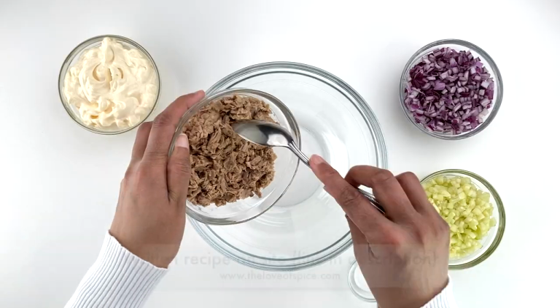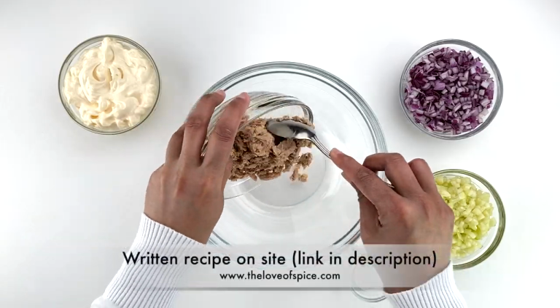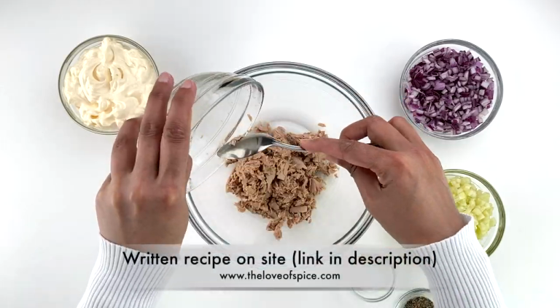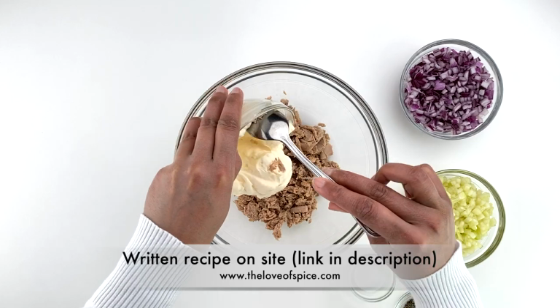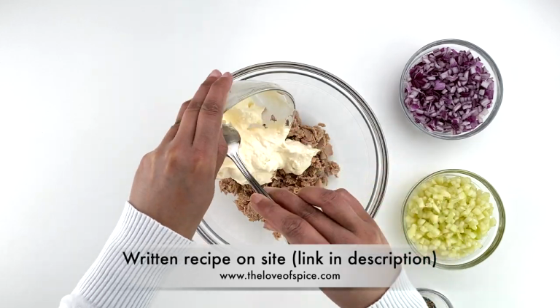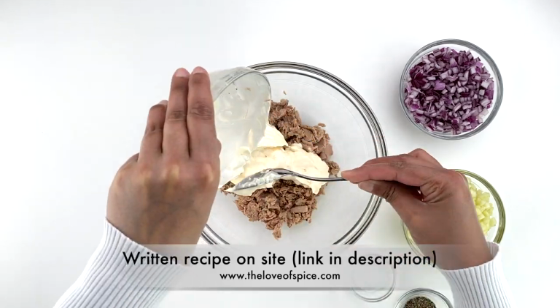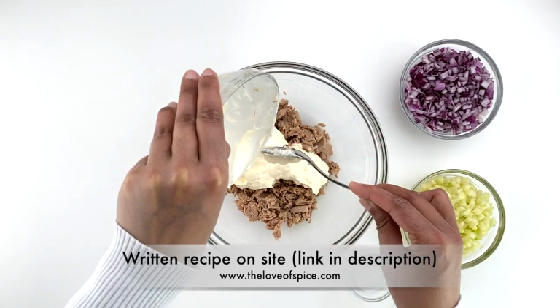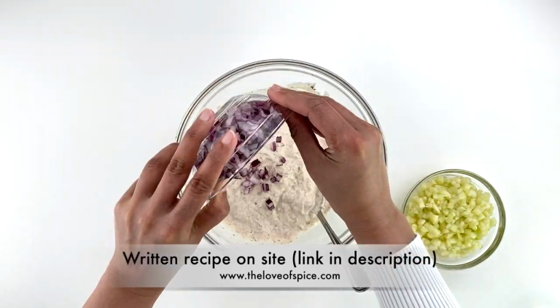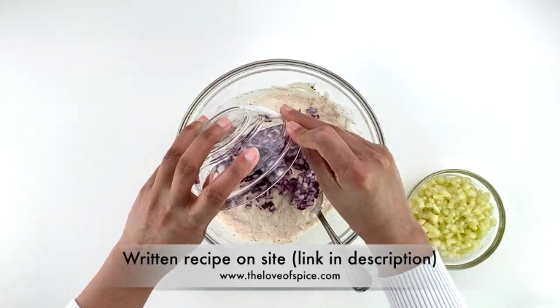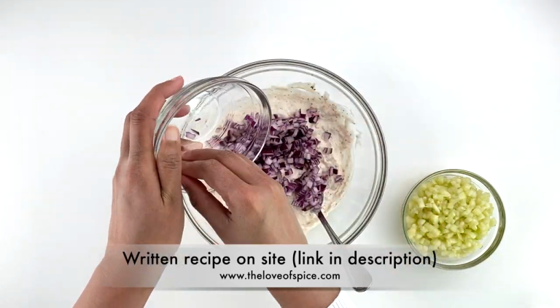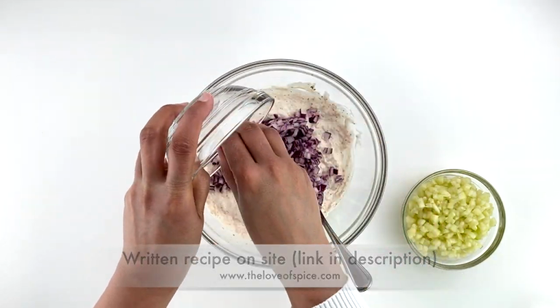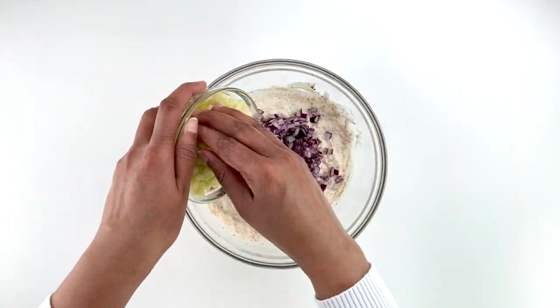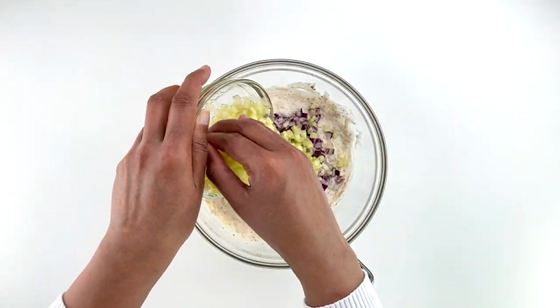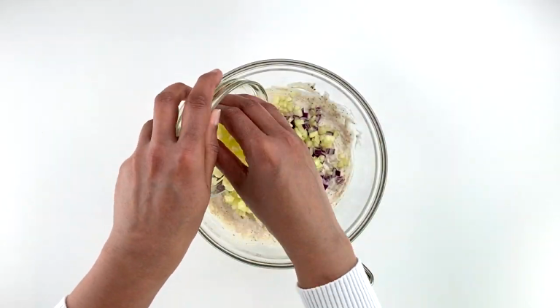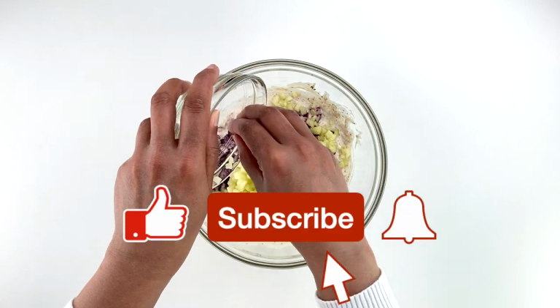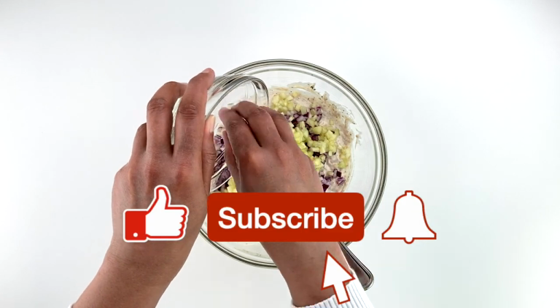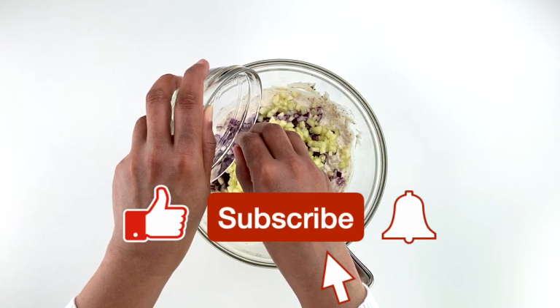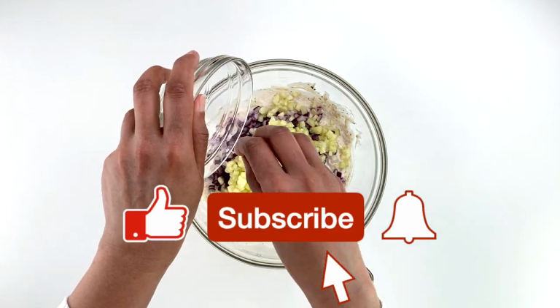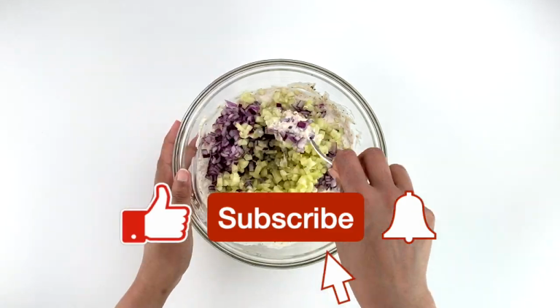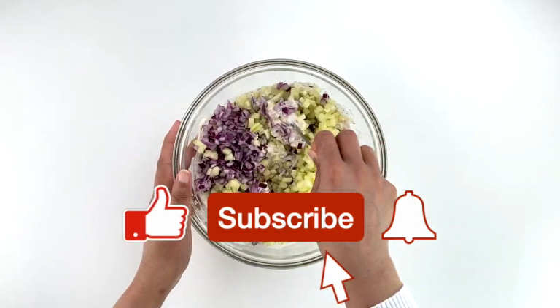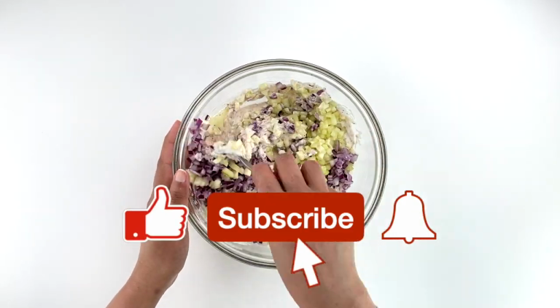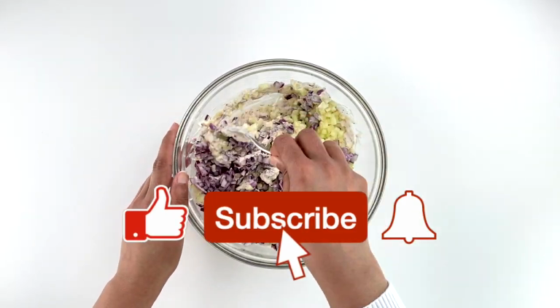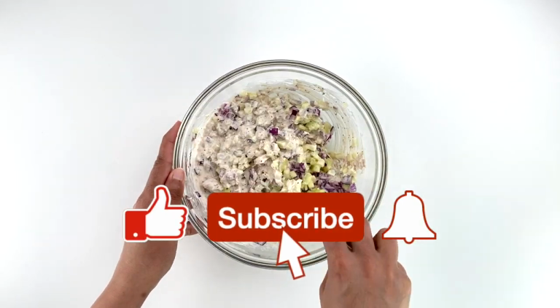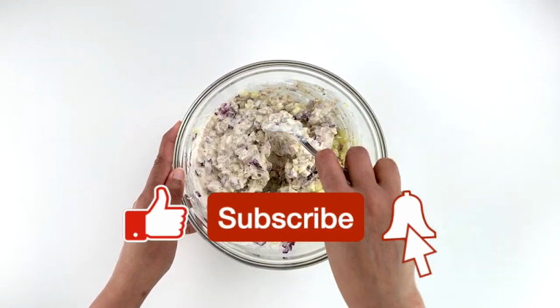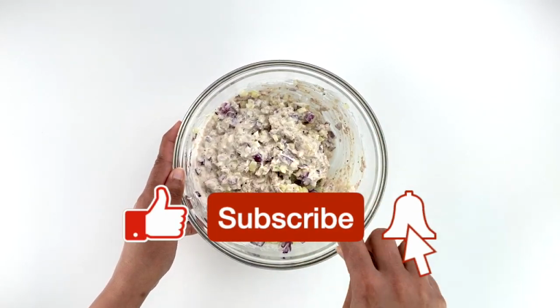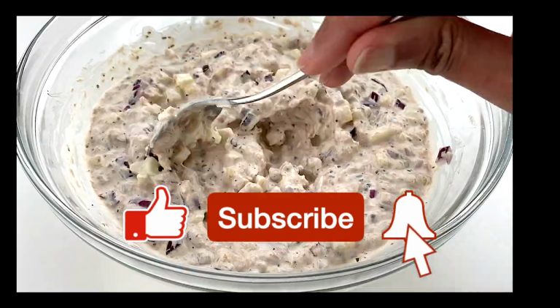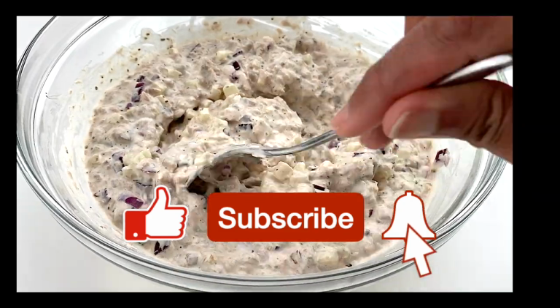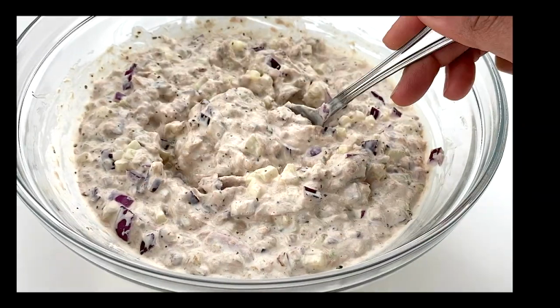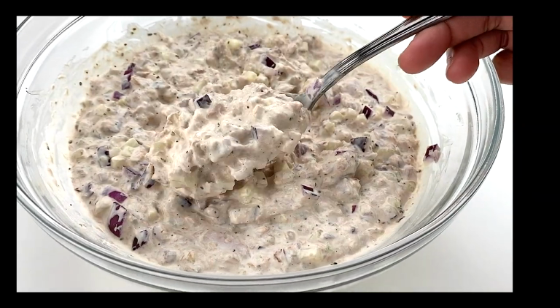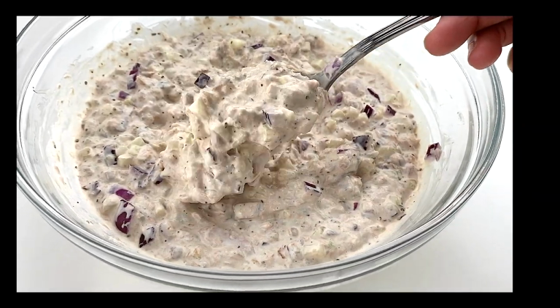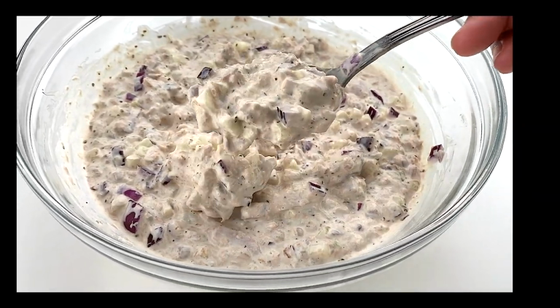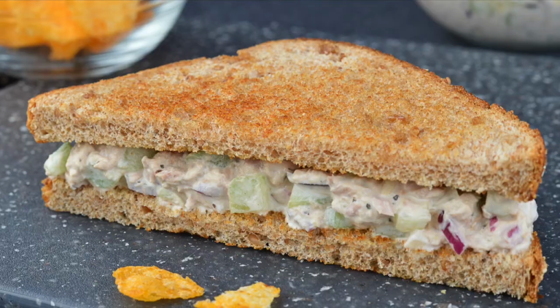For the written and printable version of this recipe, check the link in the description box below. If you liked this video, please hit the like button — it really helps me out — and subscribe if you haven't already. Until I see you again, happy cooking!